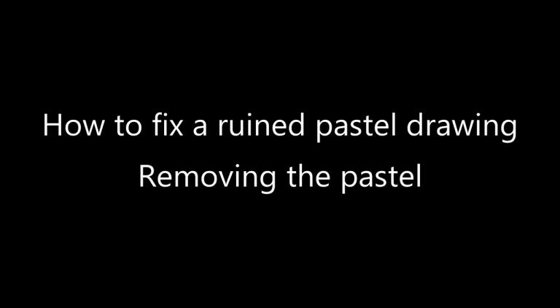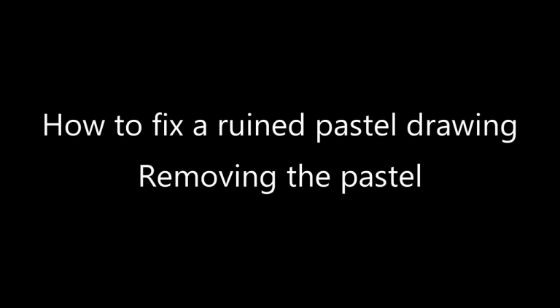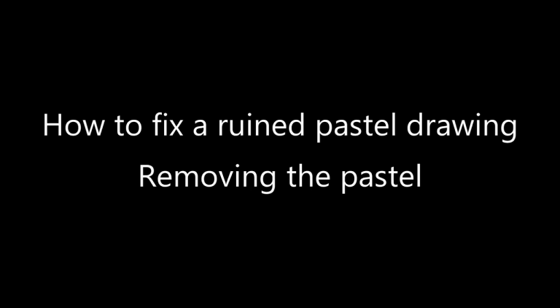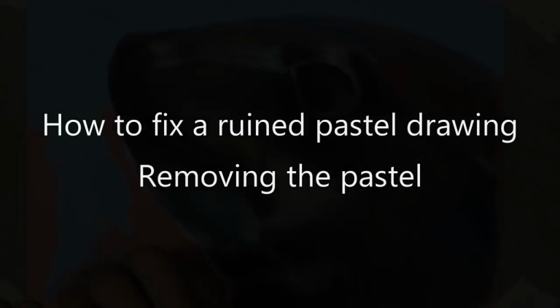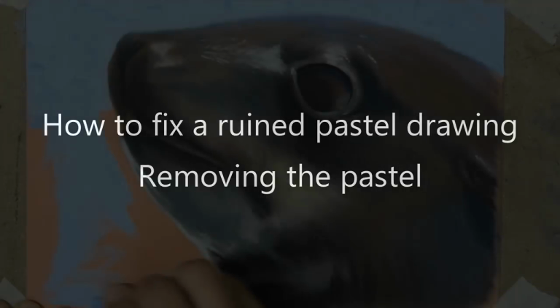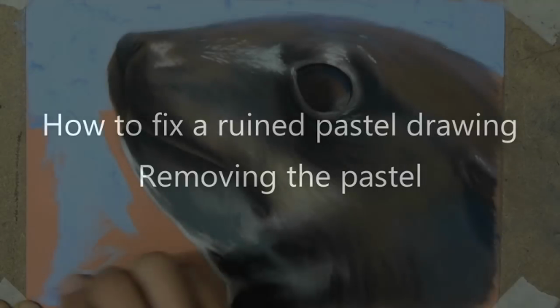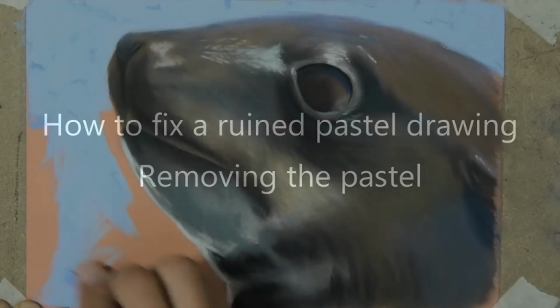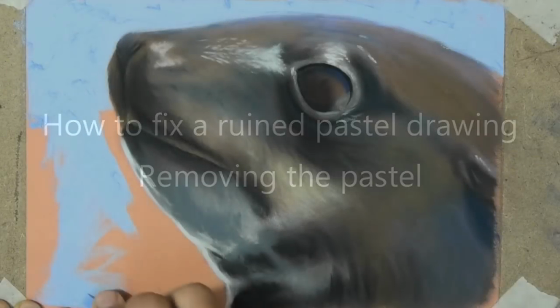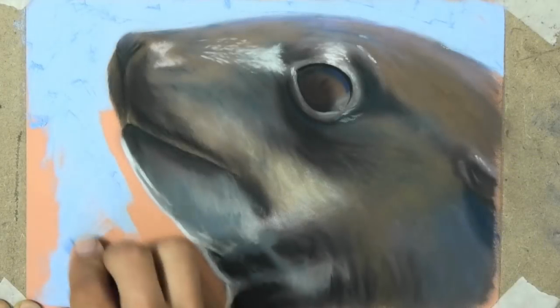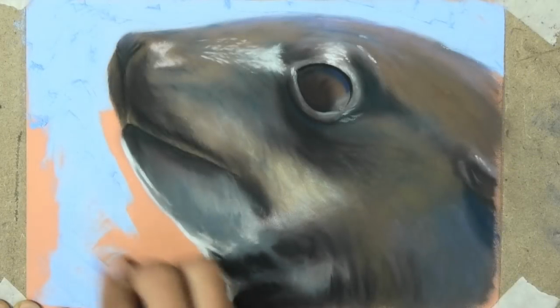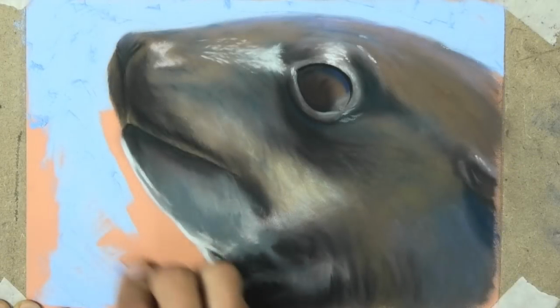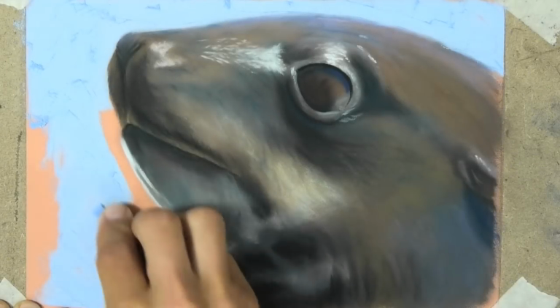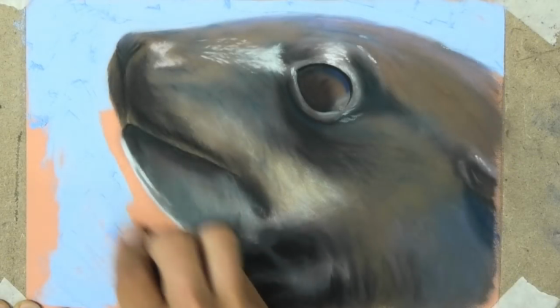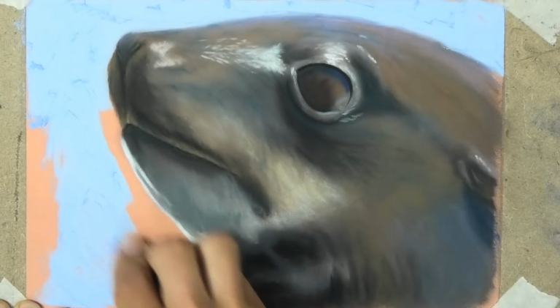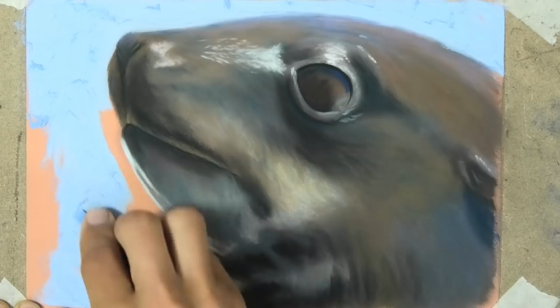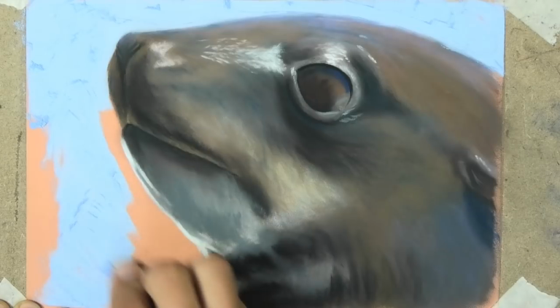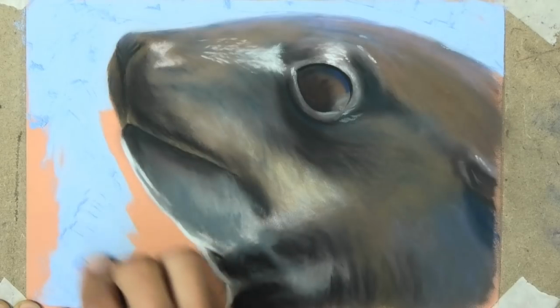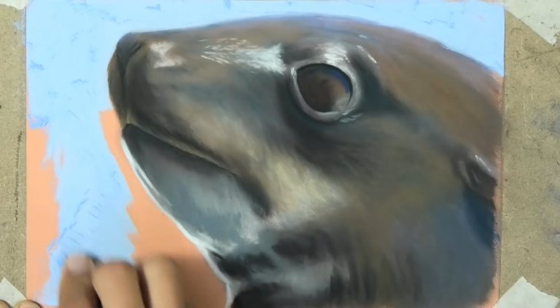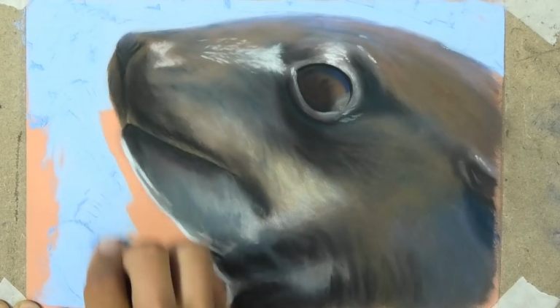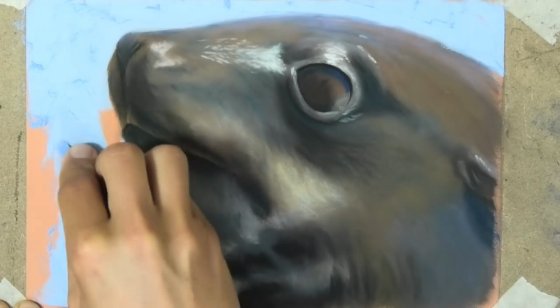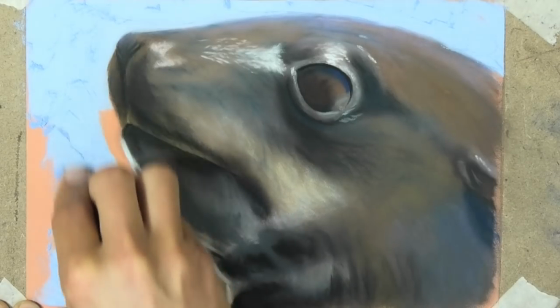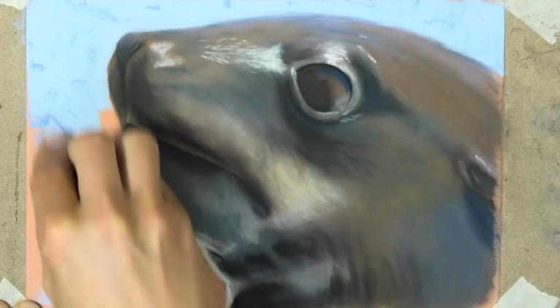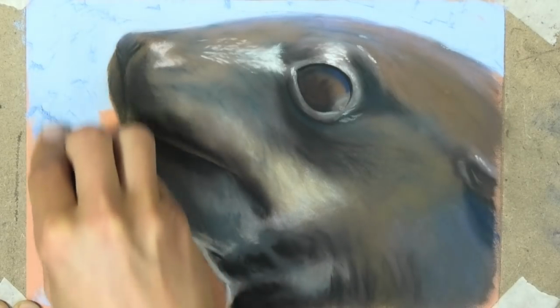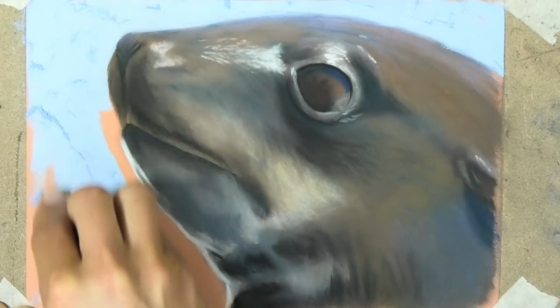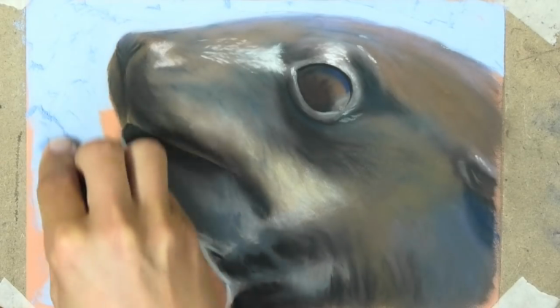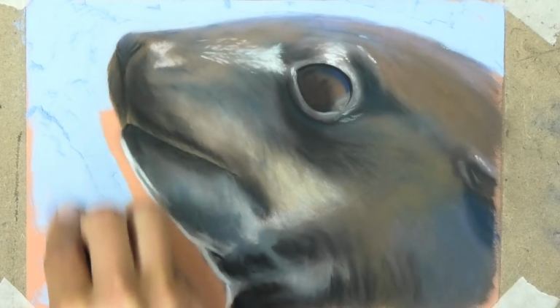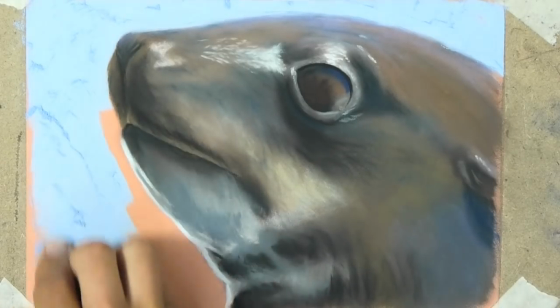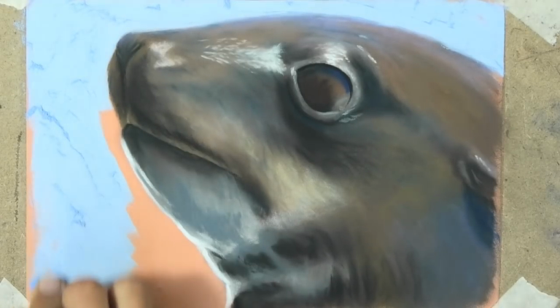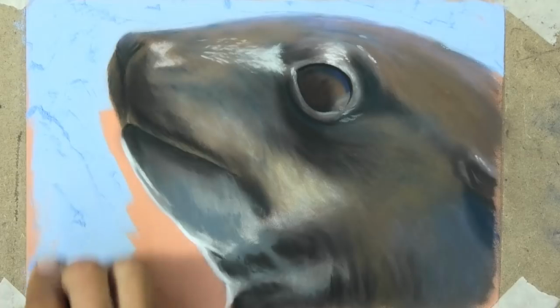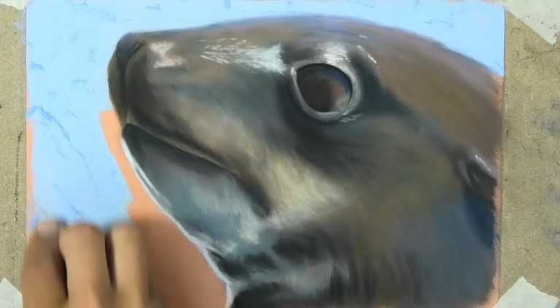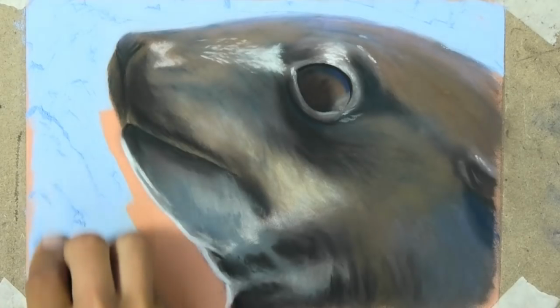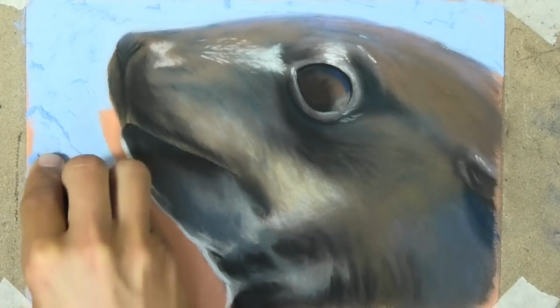Hi, welcome into my studio. In this short video I'm going to show you how to fix a ruined pastel and basically get back to the basic paper.